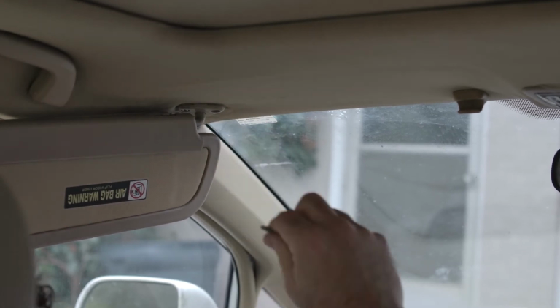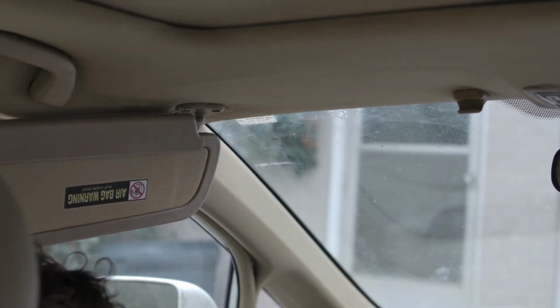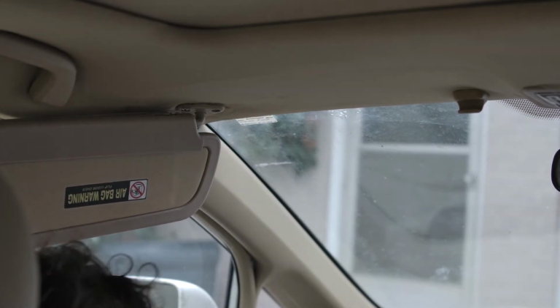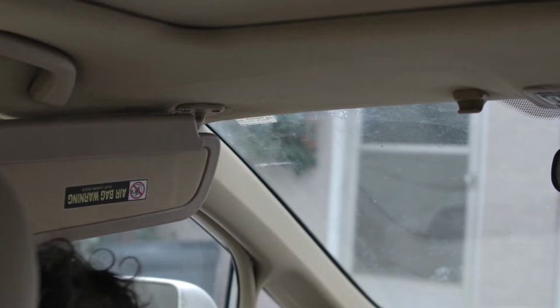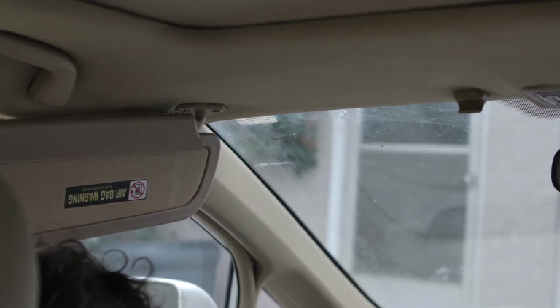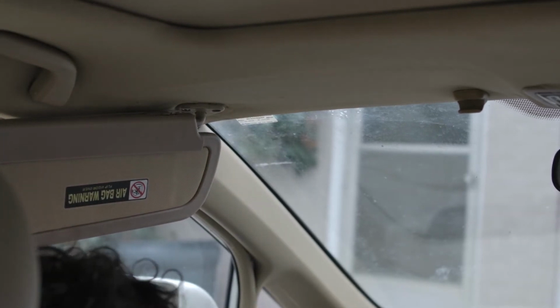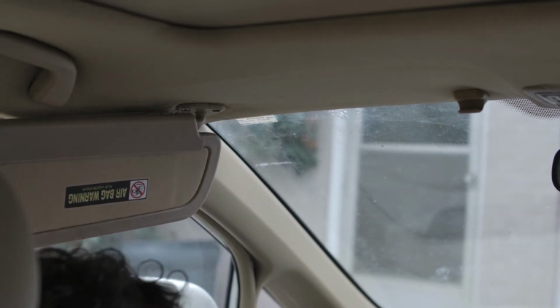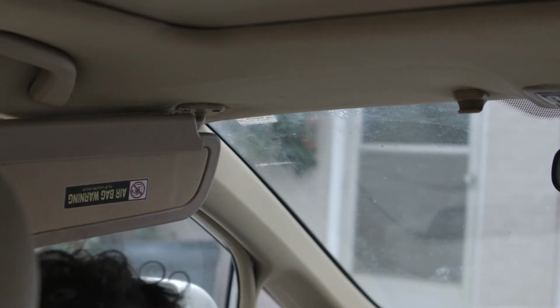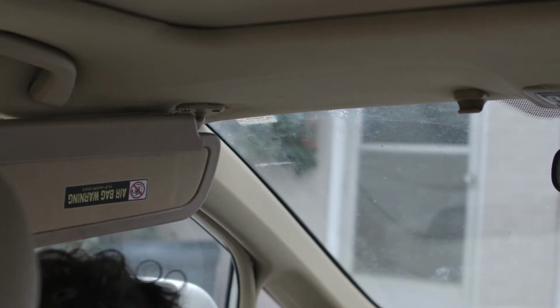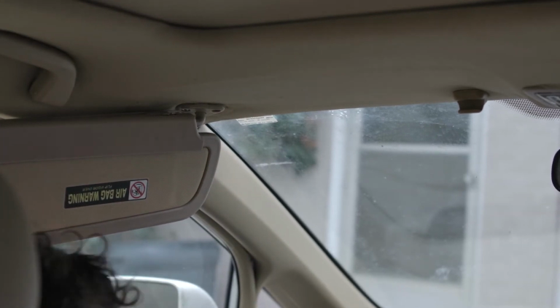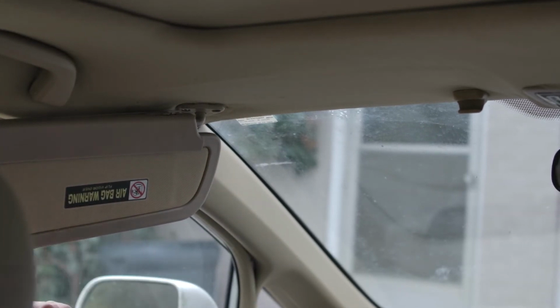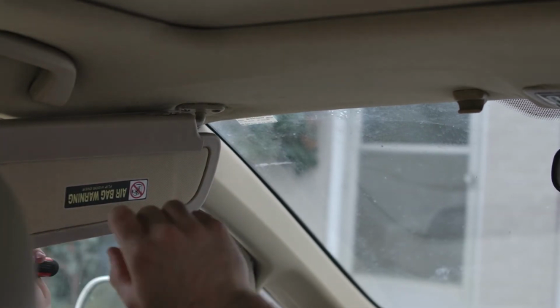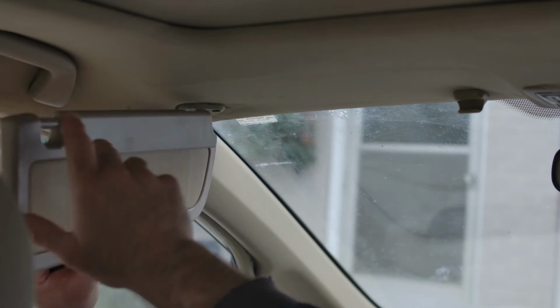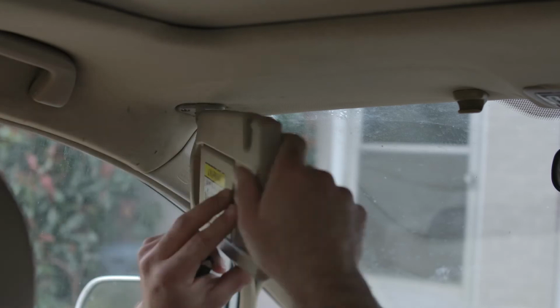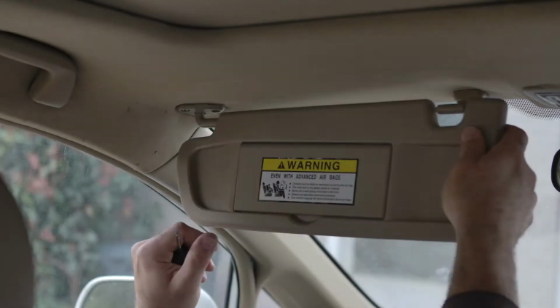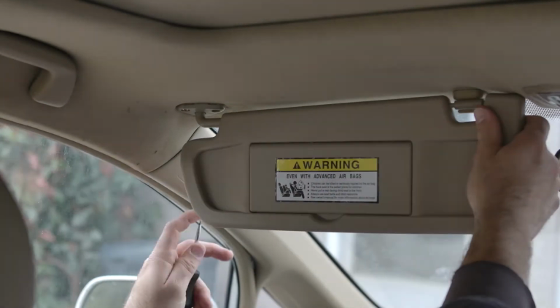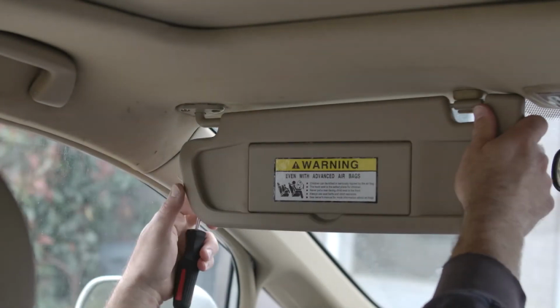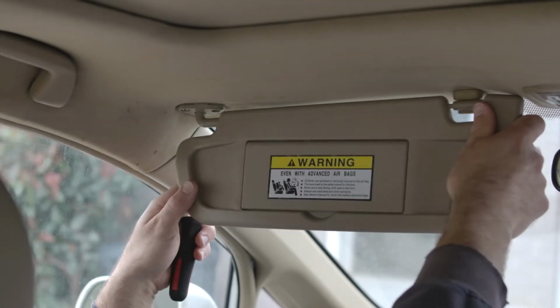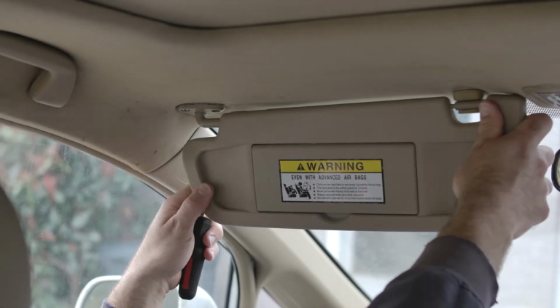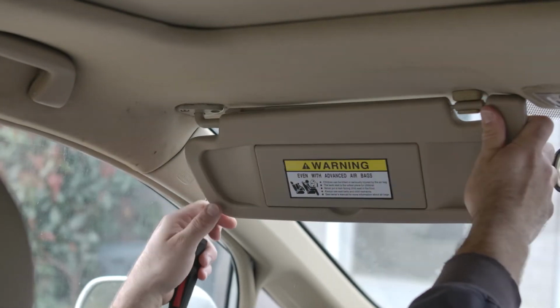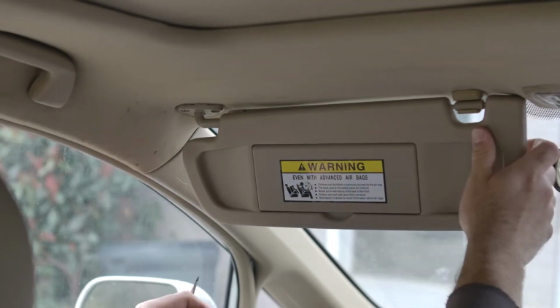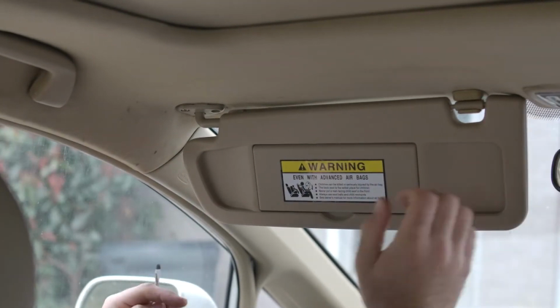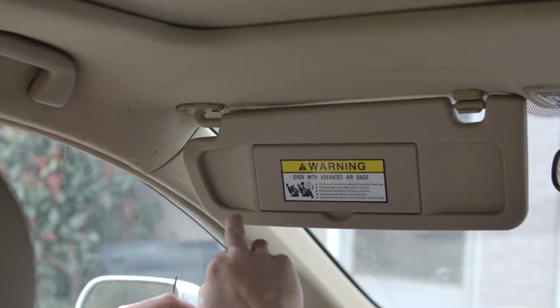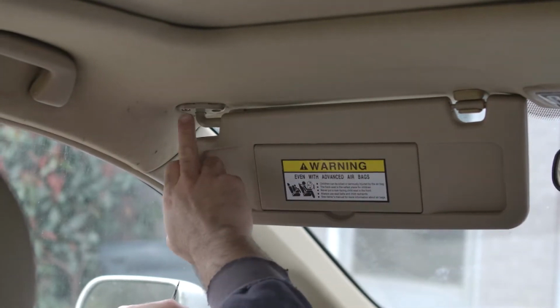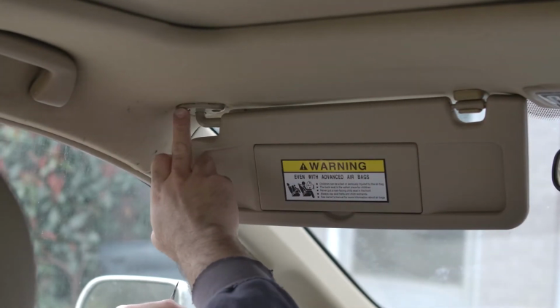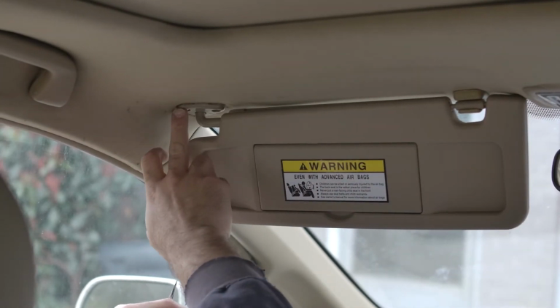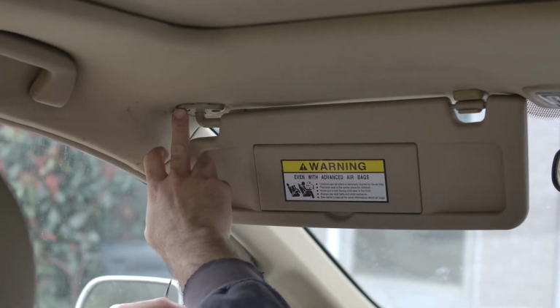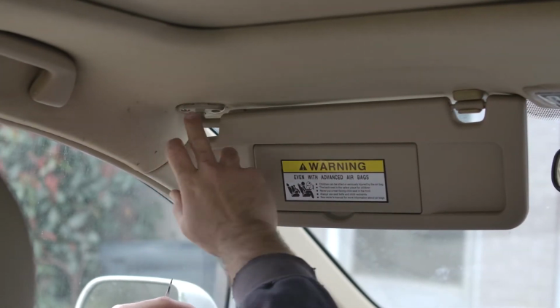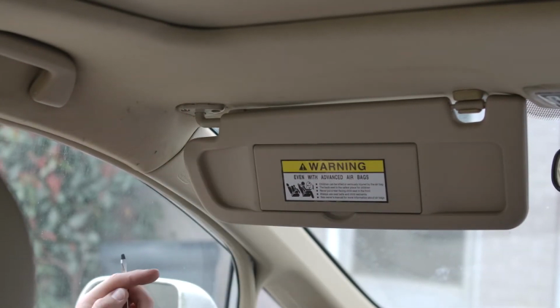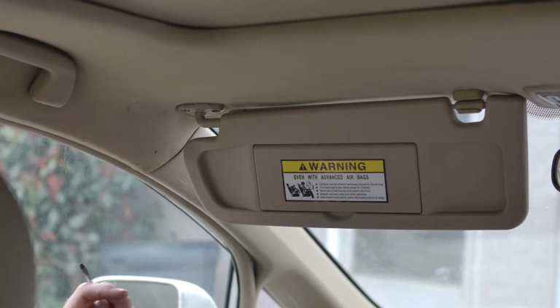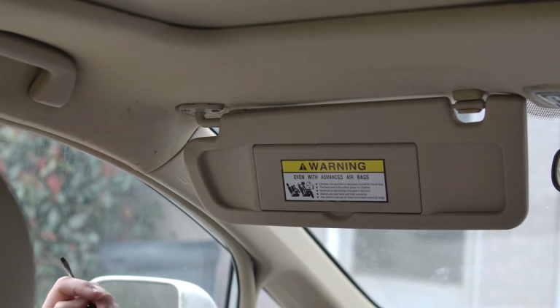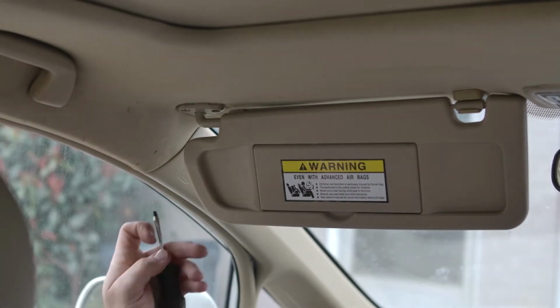Alright. Now we want to put this somewhere we're not going to lose it. Then I'm going to spin this around, snap it back into place, and I can take this other one off and it won't just fall down.